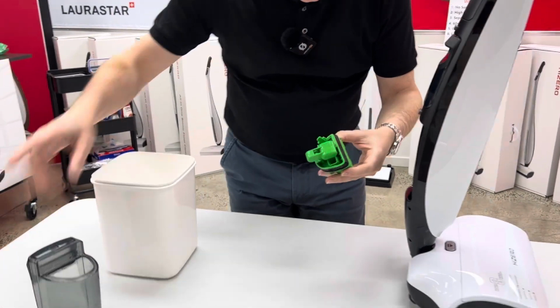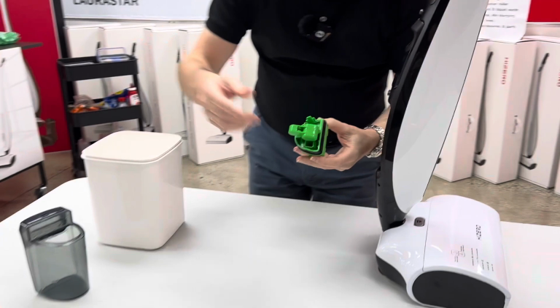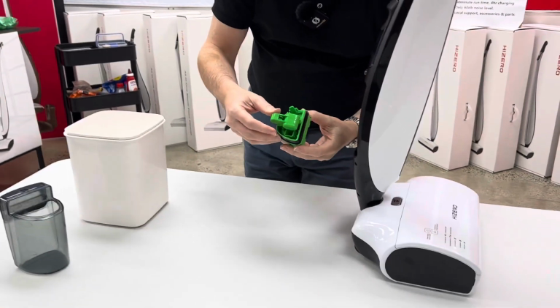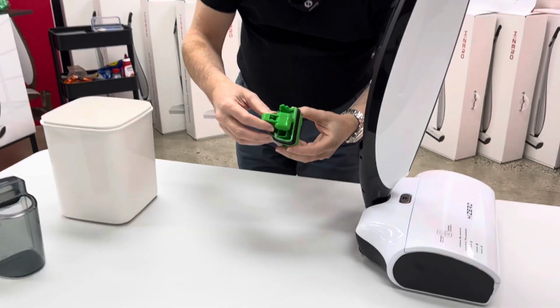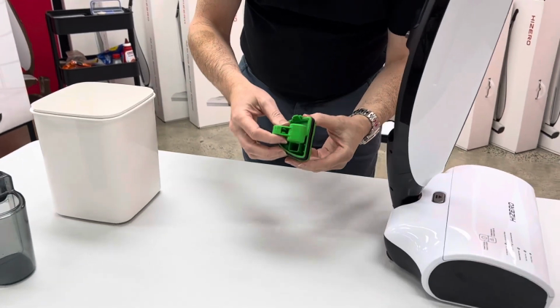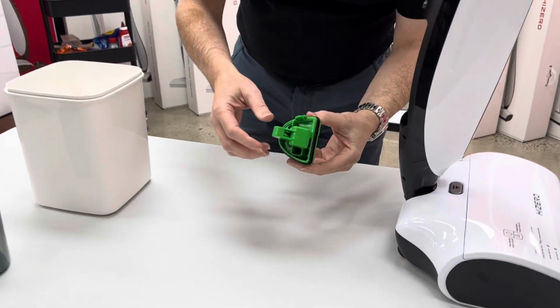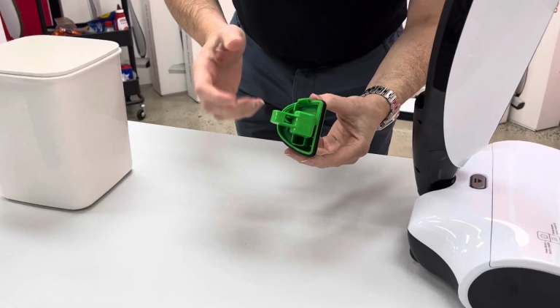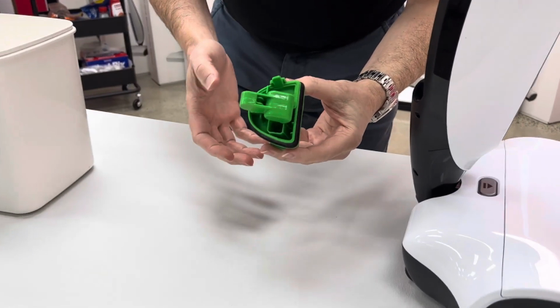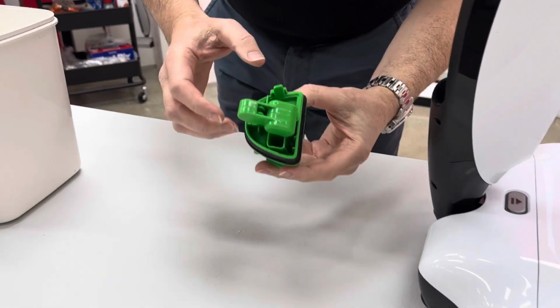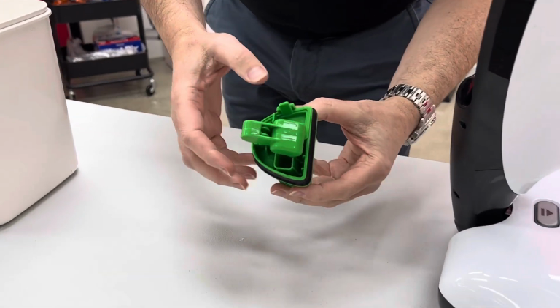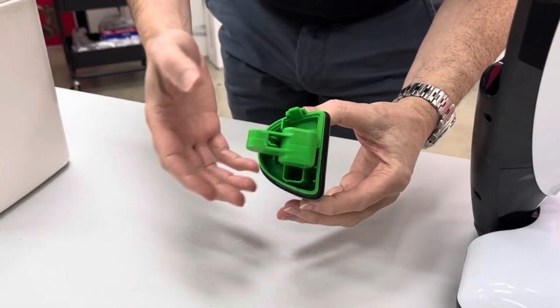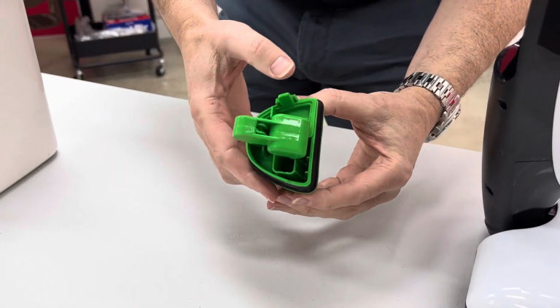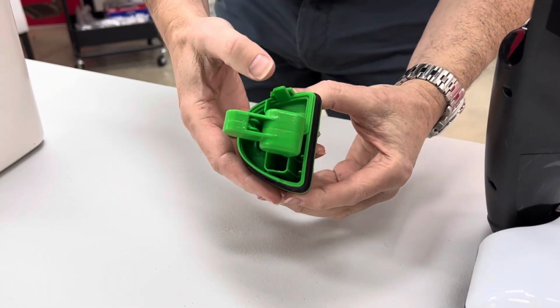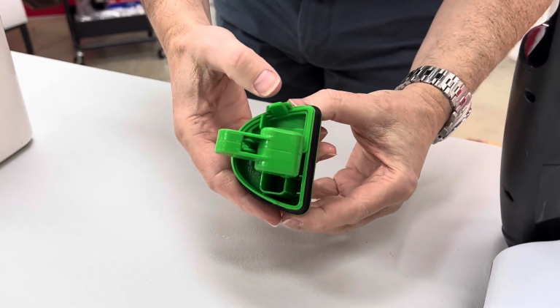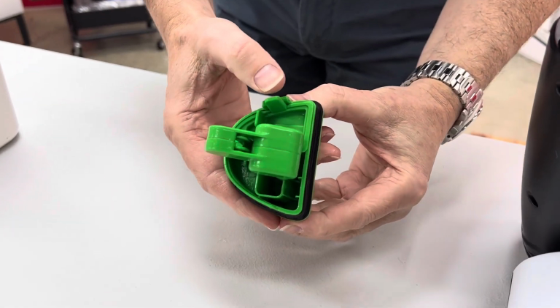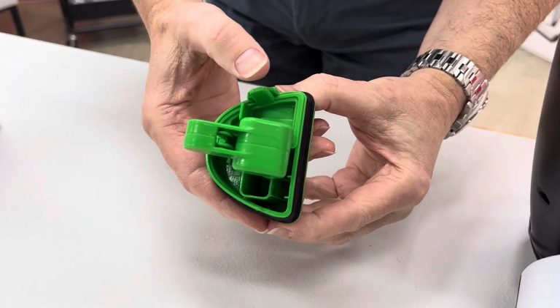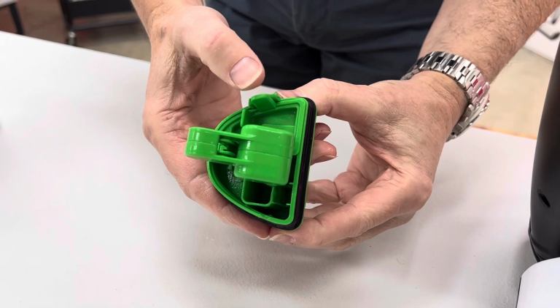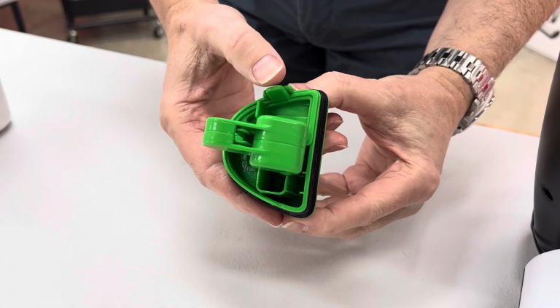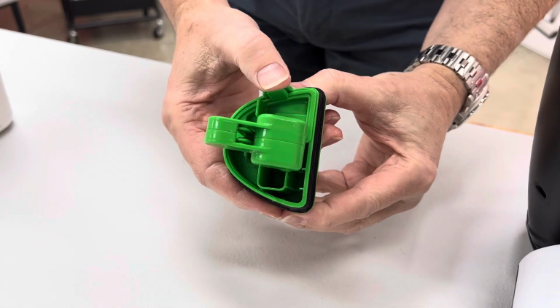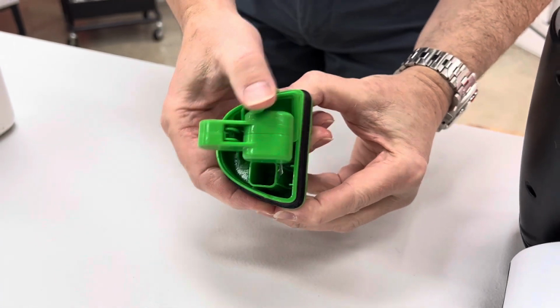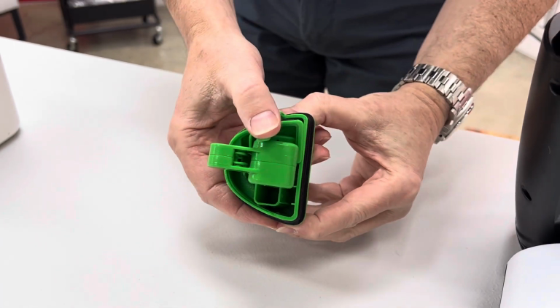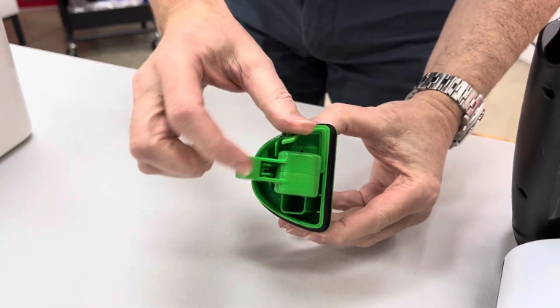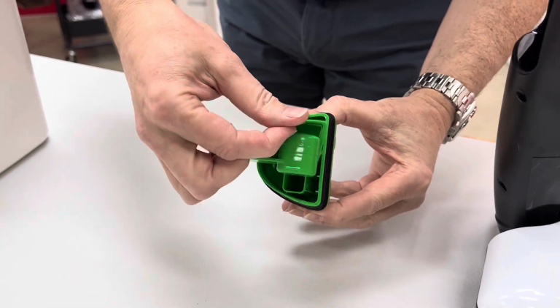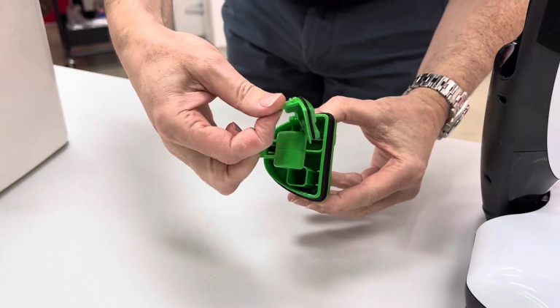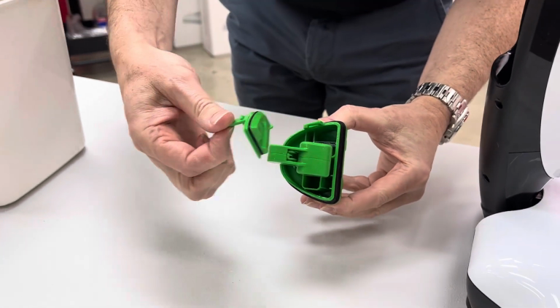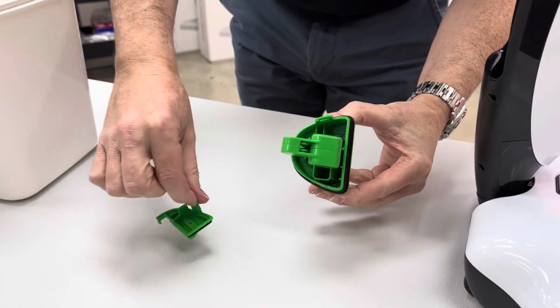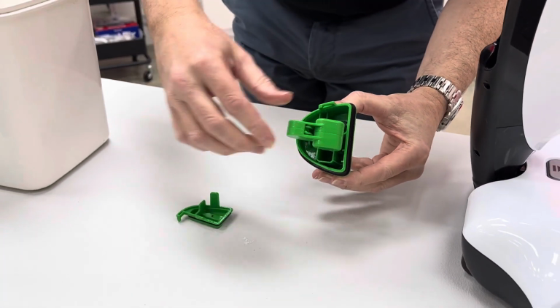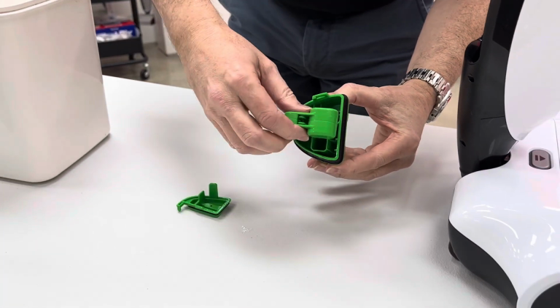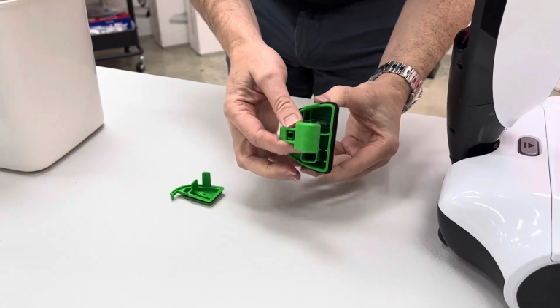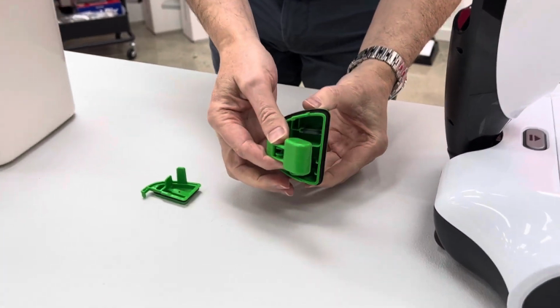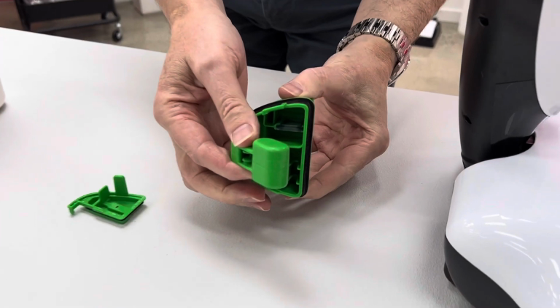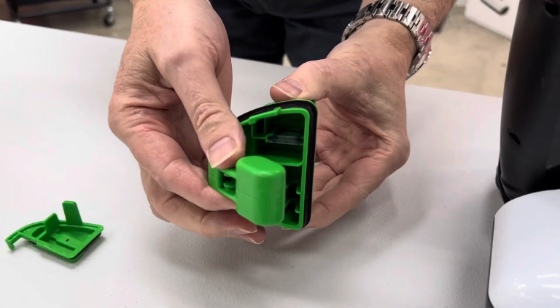Now the important part you need to check here is the internal filter. There is a filter built into the lid, so push this little lever away from you and it pops open the lid and shows you the internal filter.